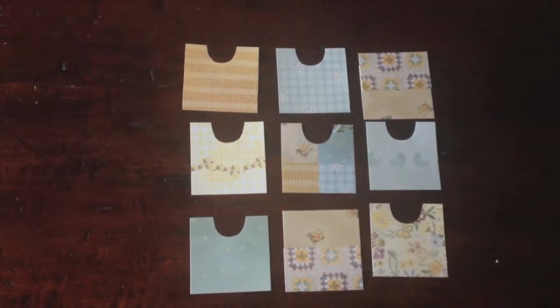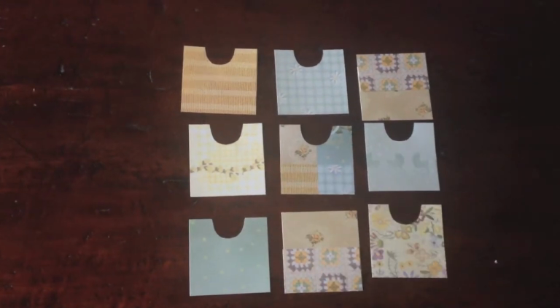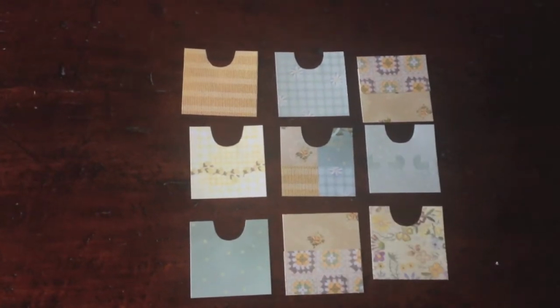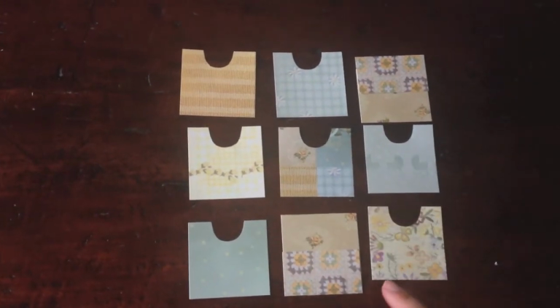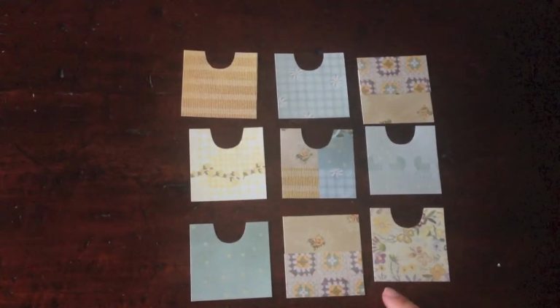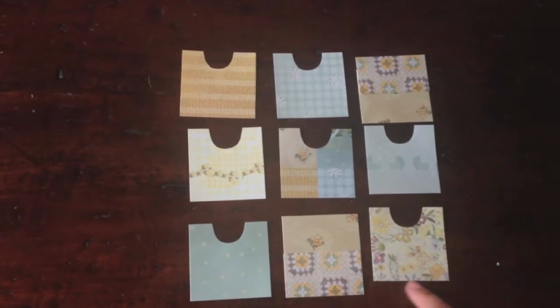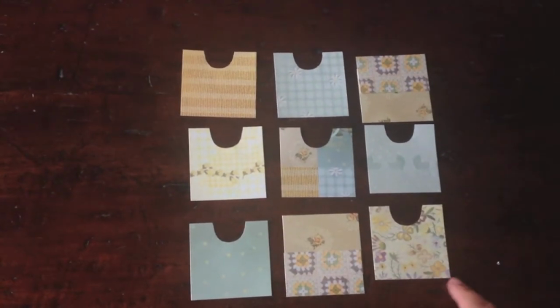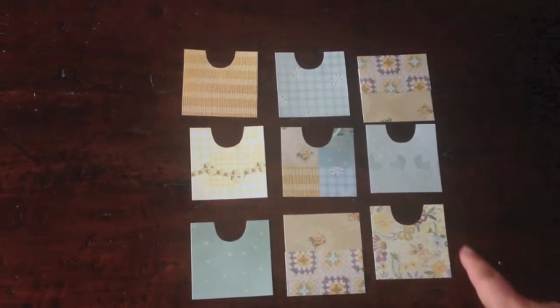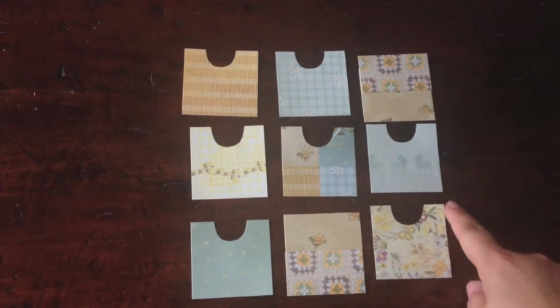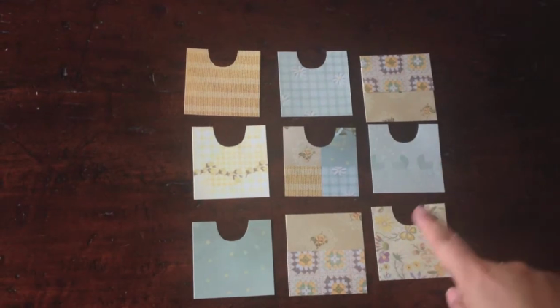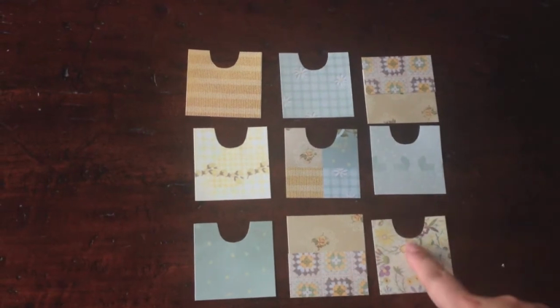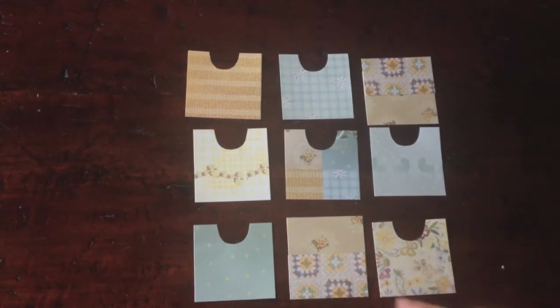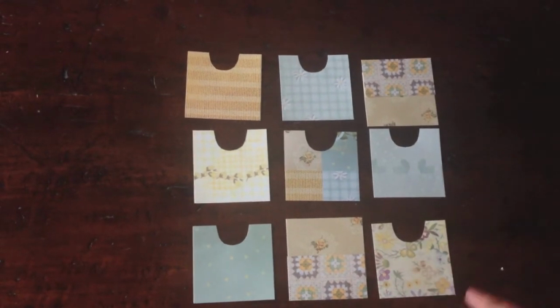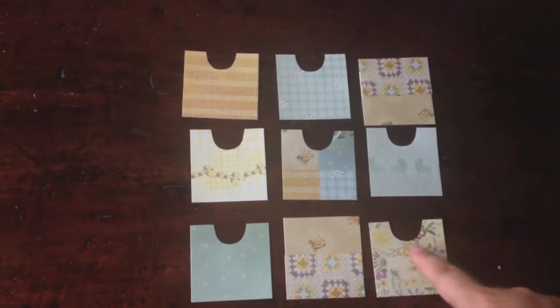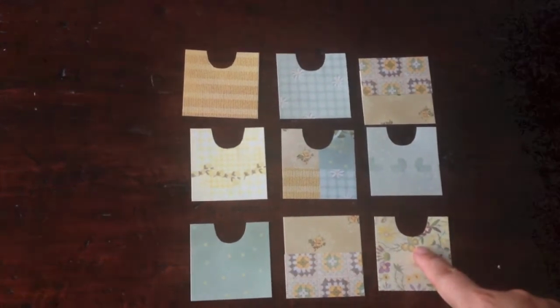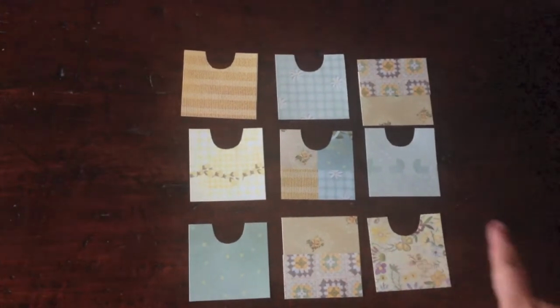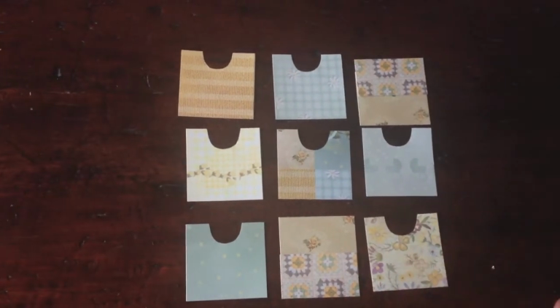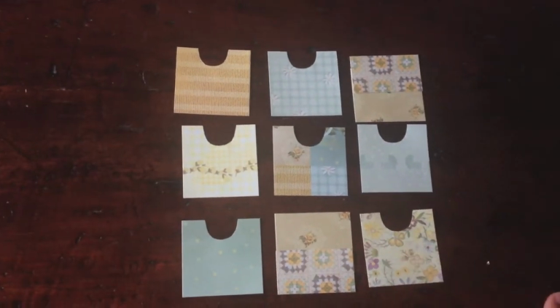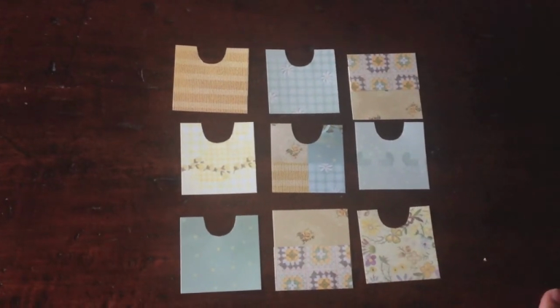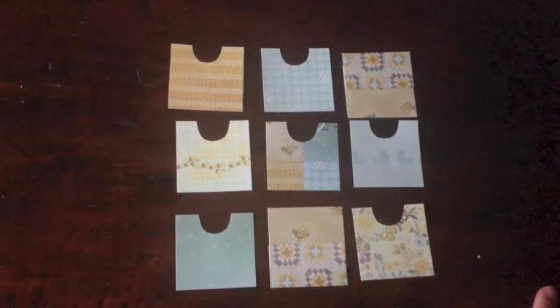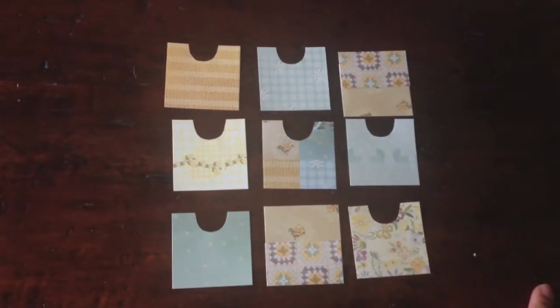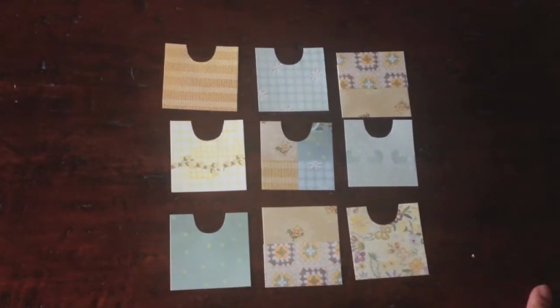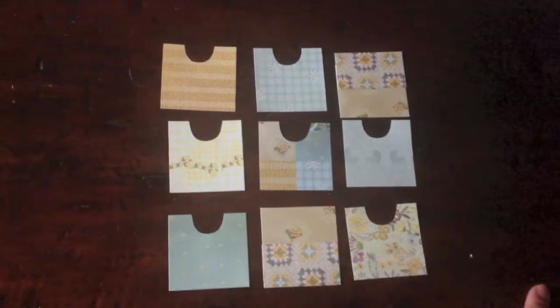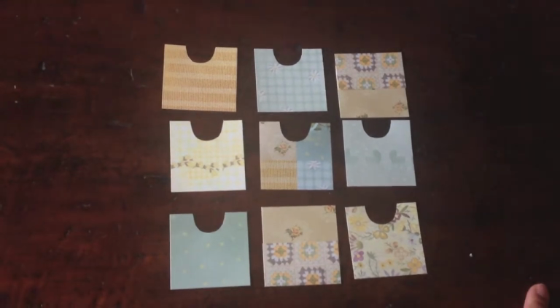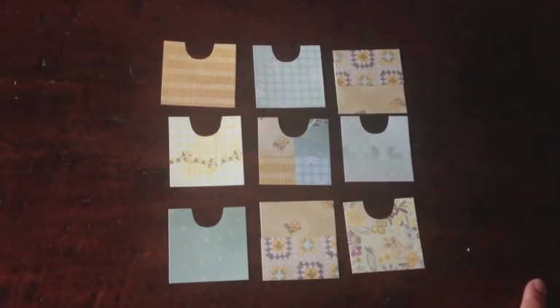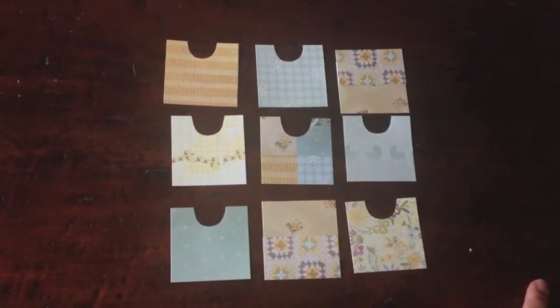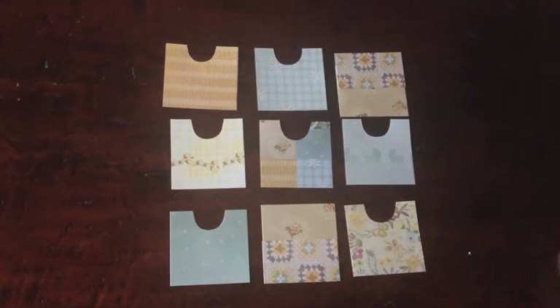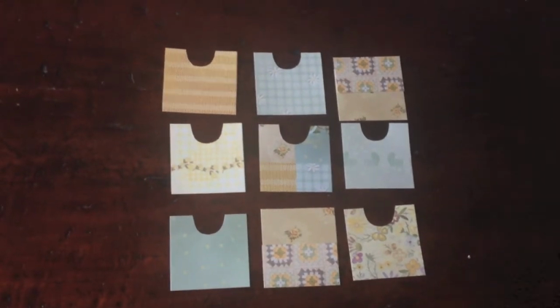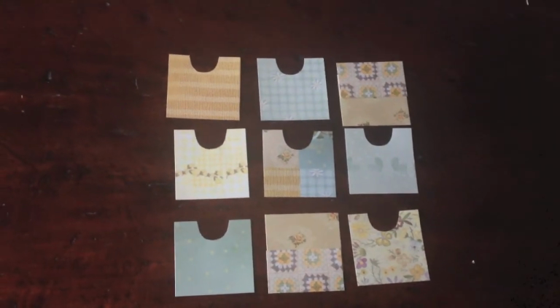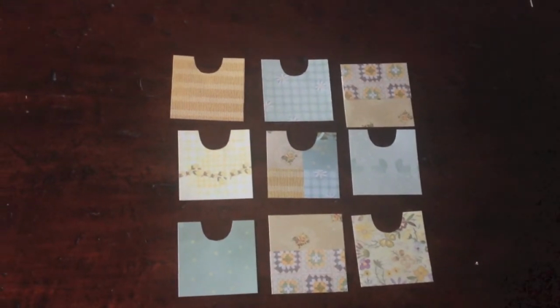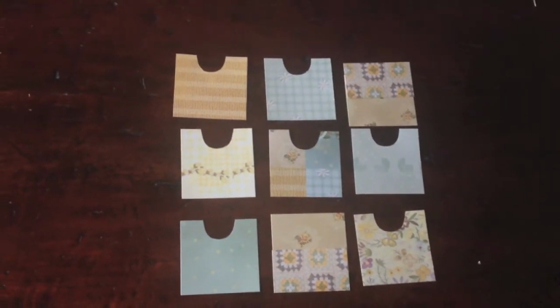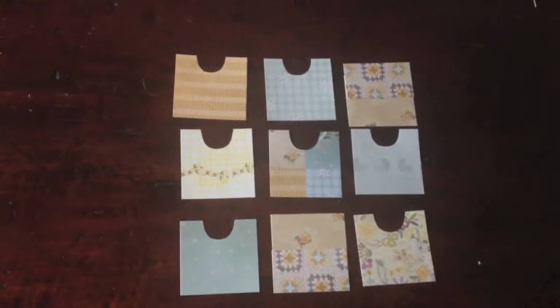Now what I'm going to do next is distress all the edges and borders of the paper. I will use Vintage Photo Distress Ink by Tim Holtz. I'll get back to you when I'm done.